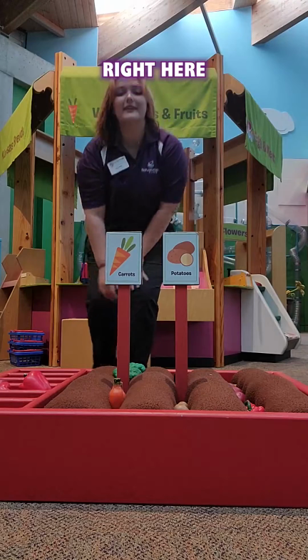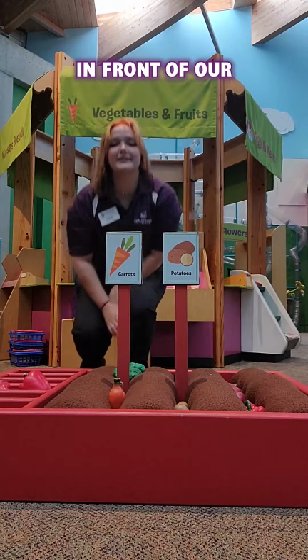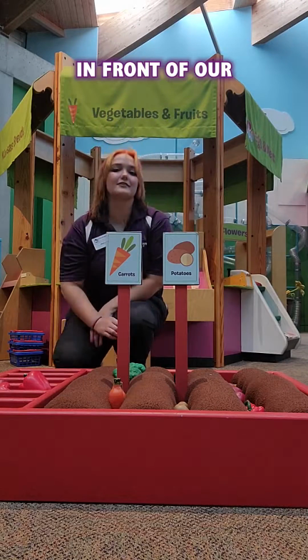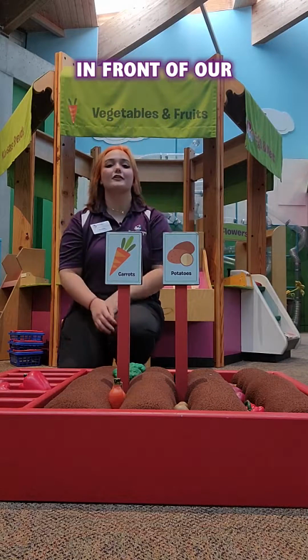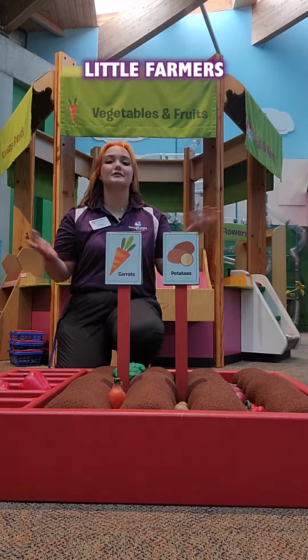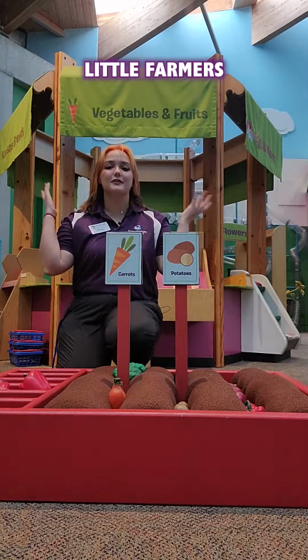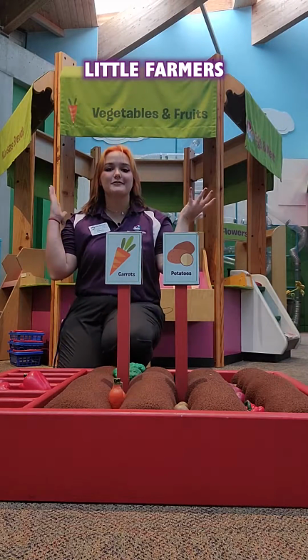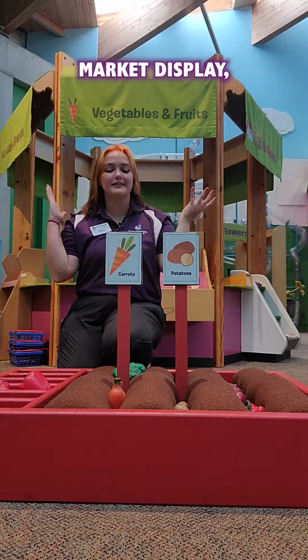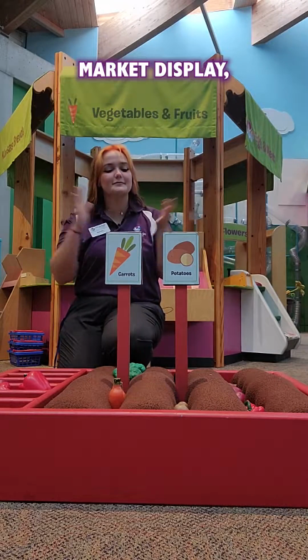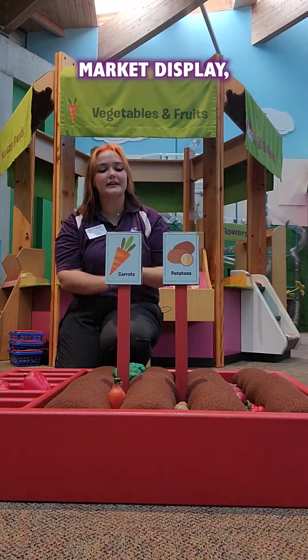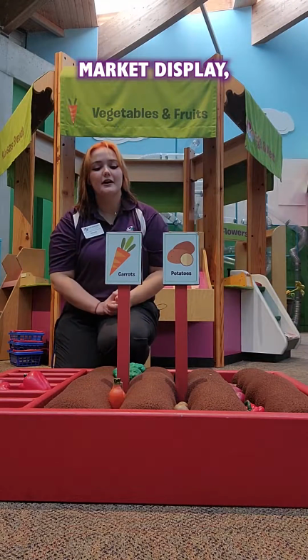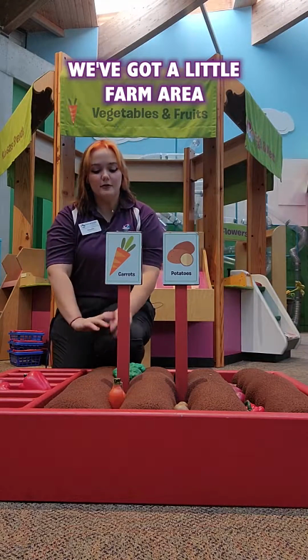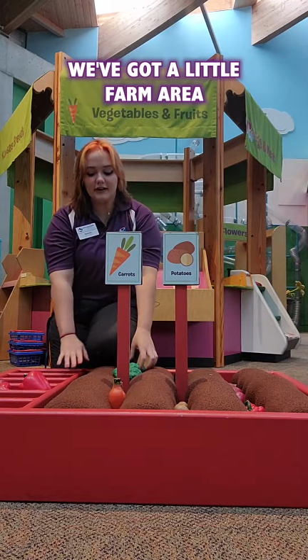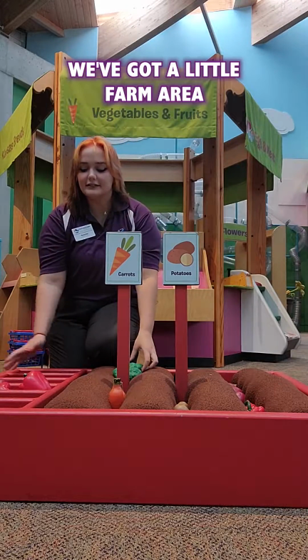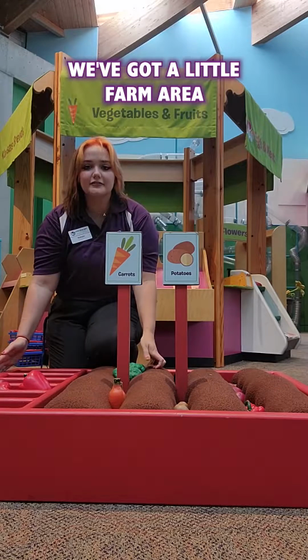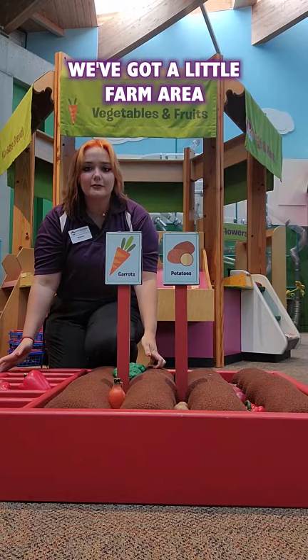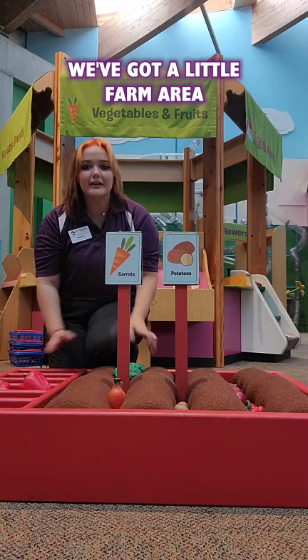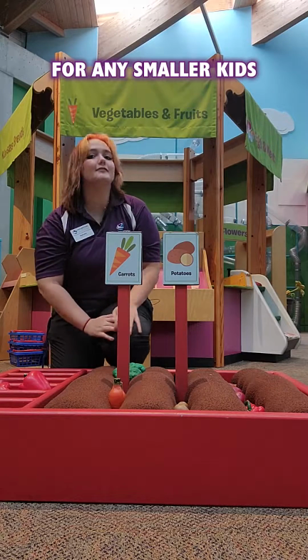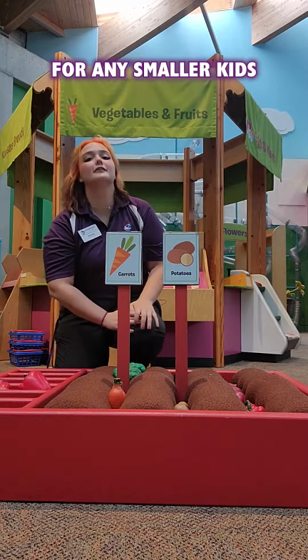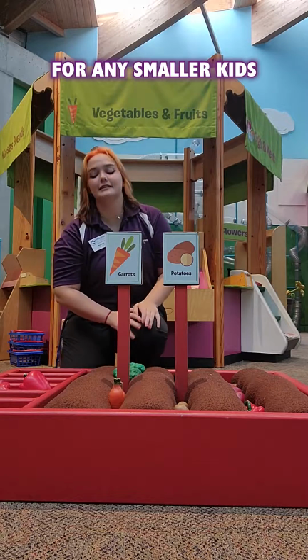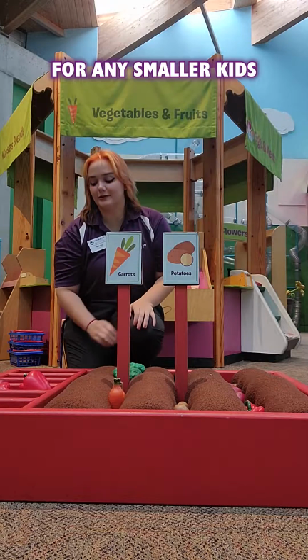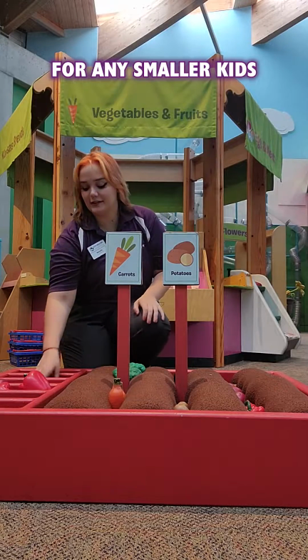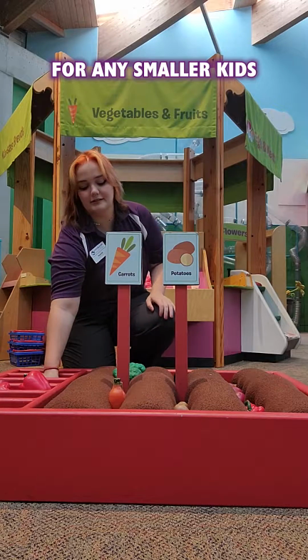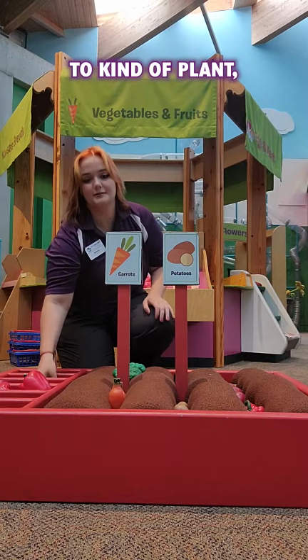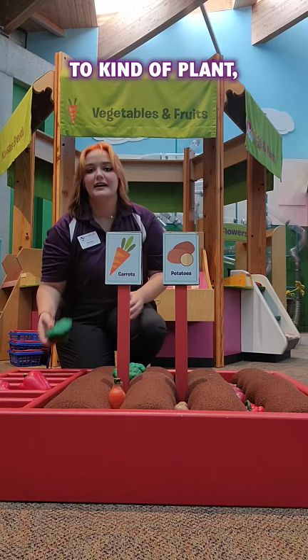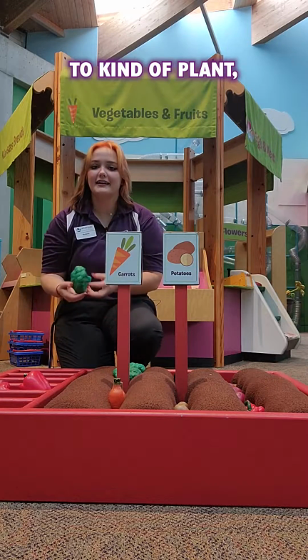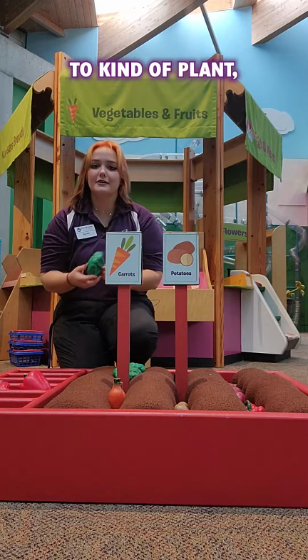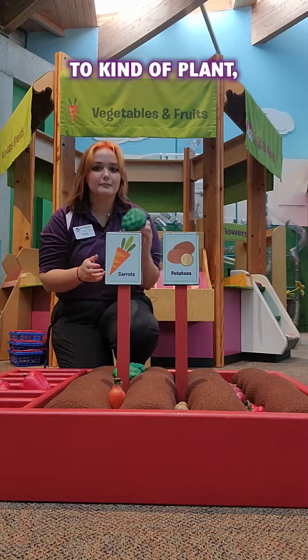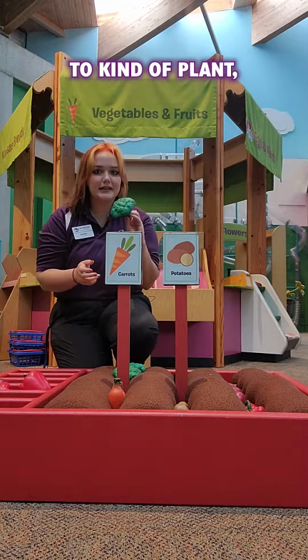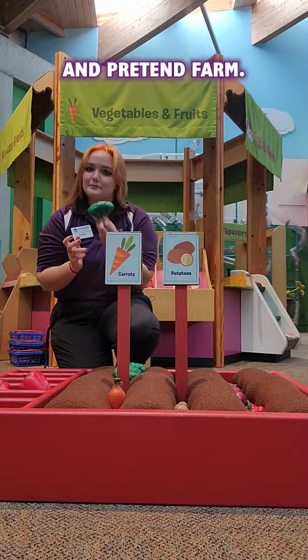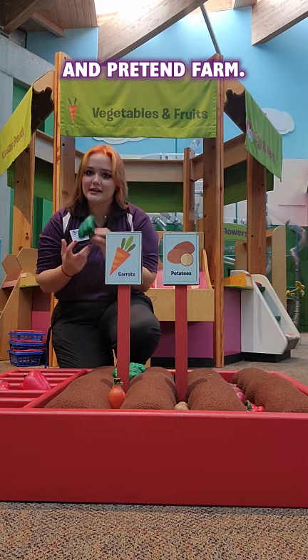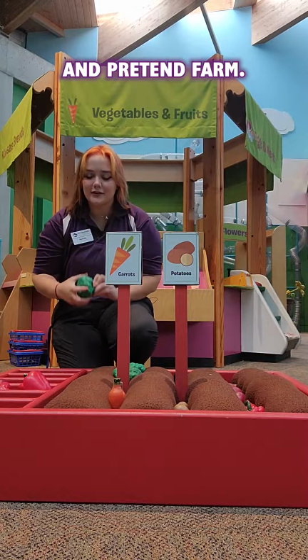Right here in front of our little farmers market display, we've got a little farm area for any smaller kids to kind of plant and pretend farm.